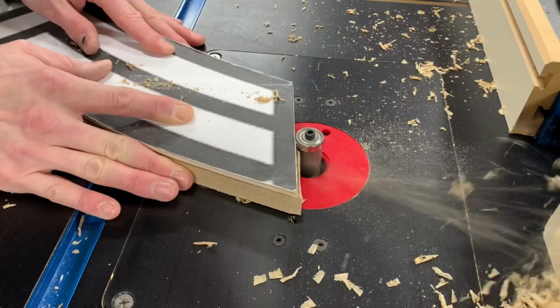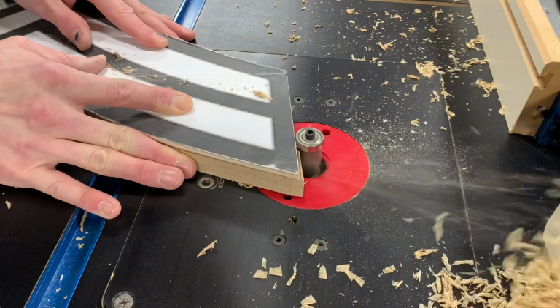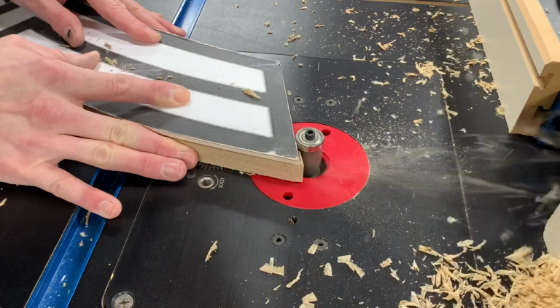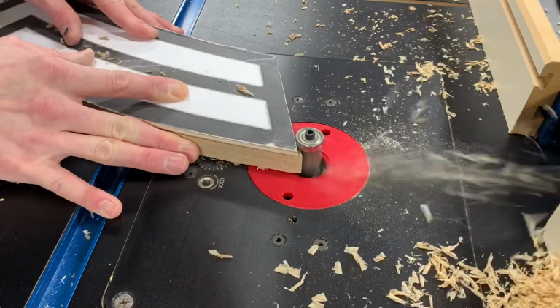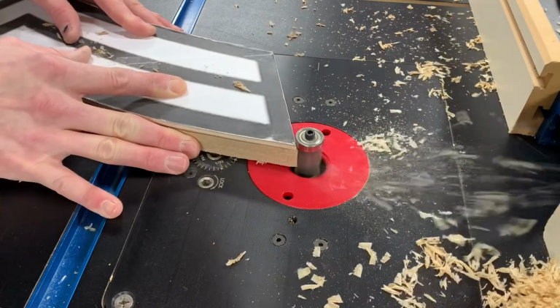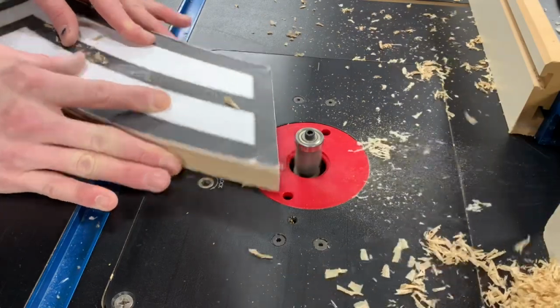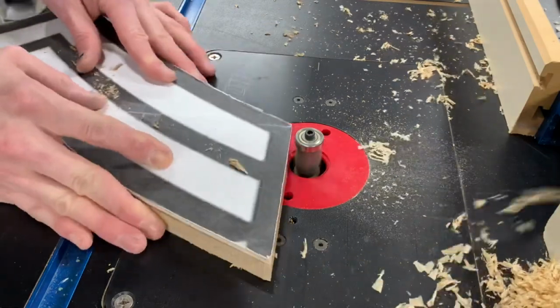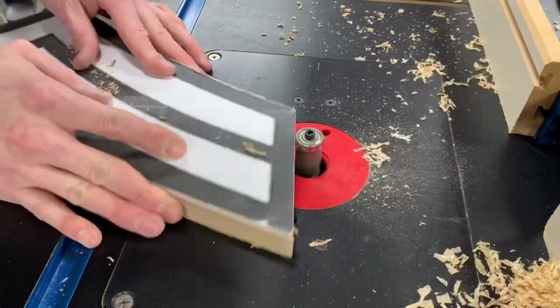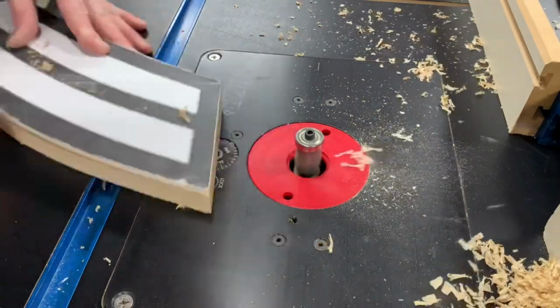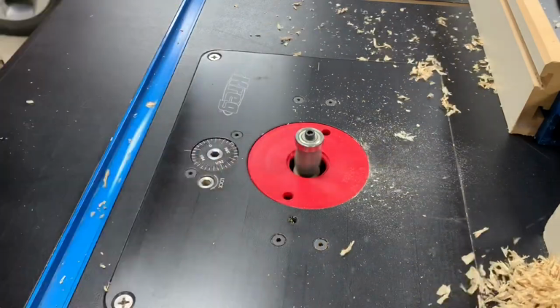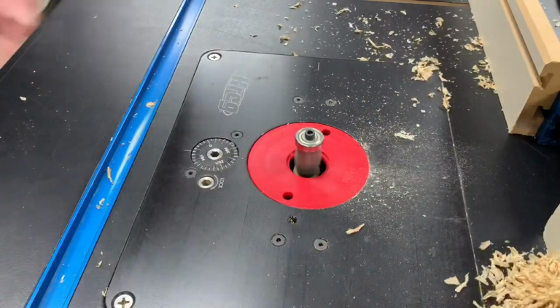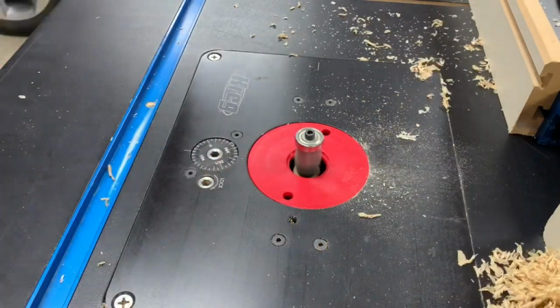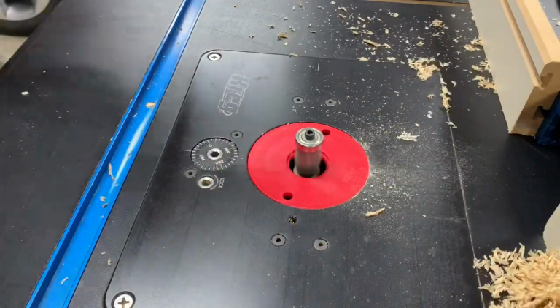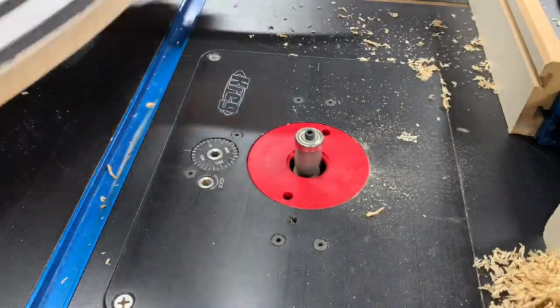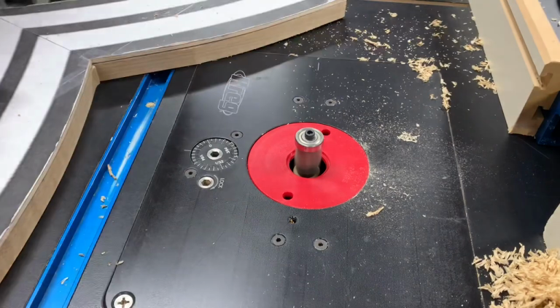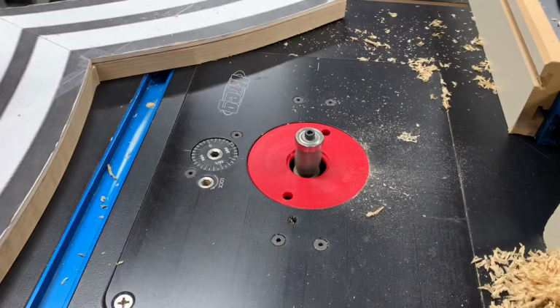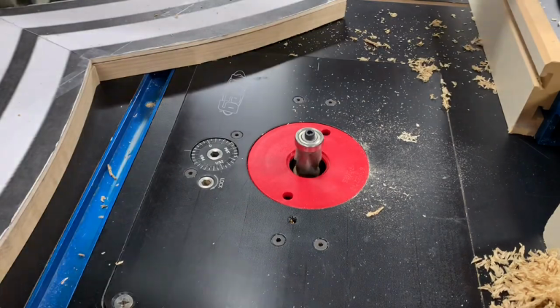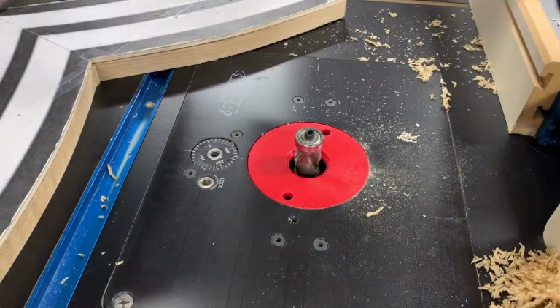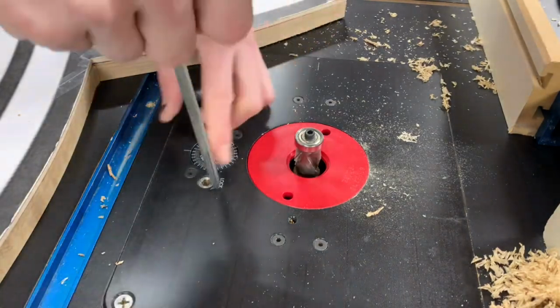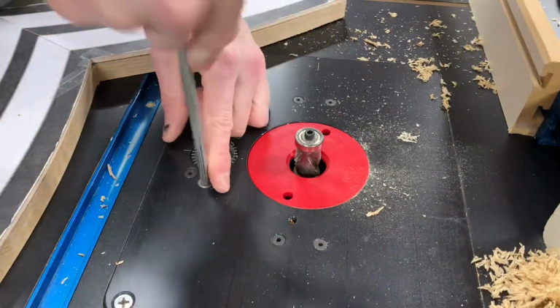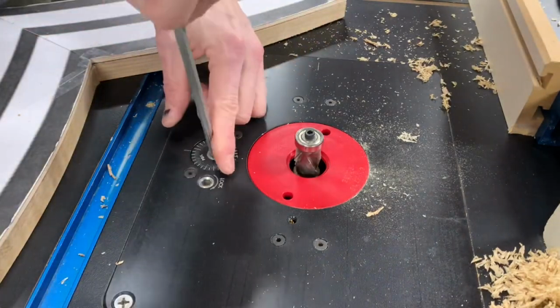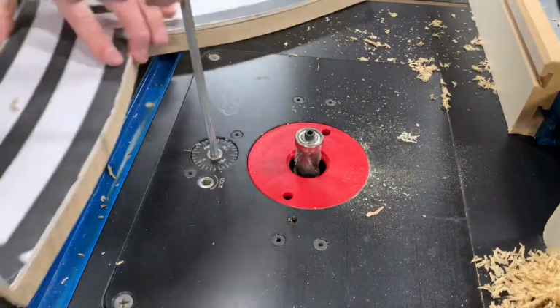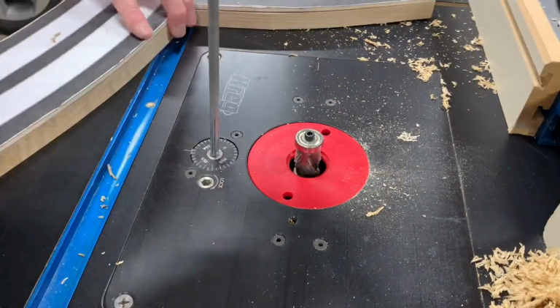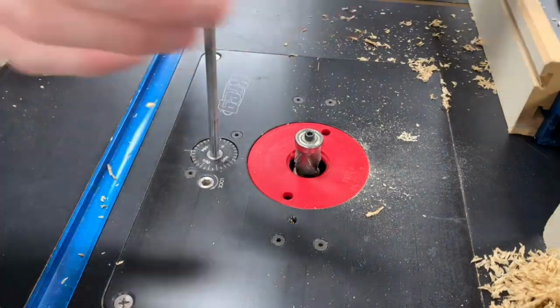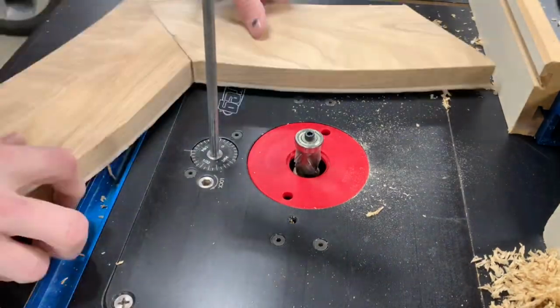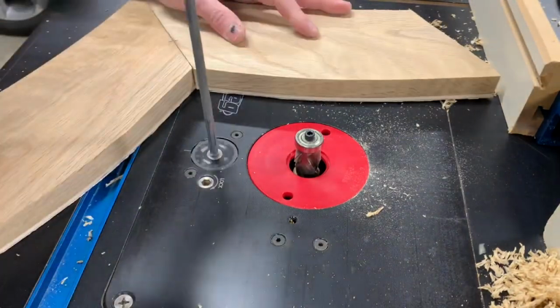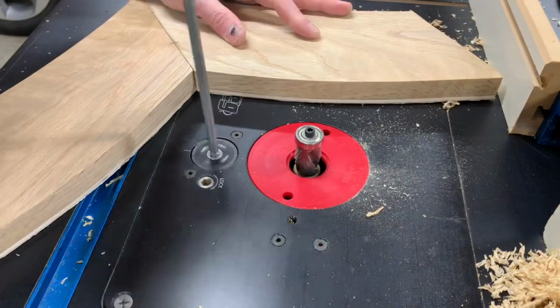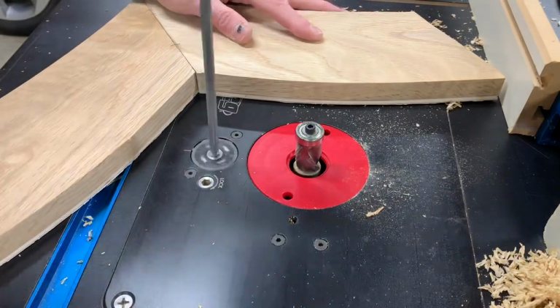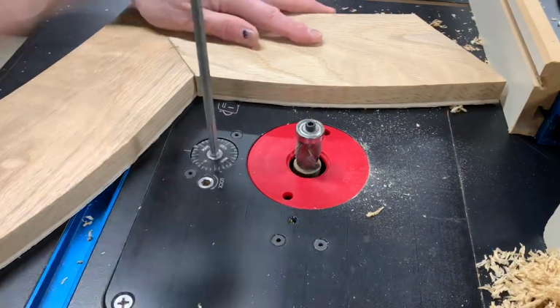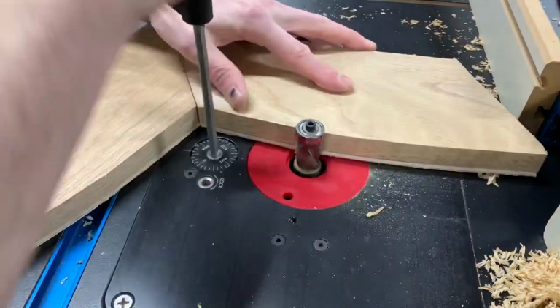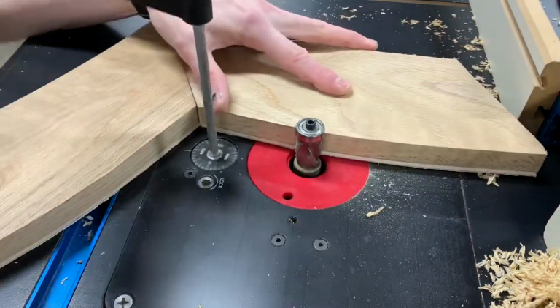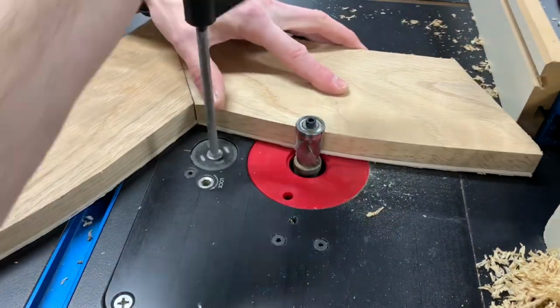To deal with this when using a pattern template, it's useful to have a bit that has a bearing on both the top and bottom. Once I've completed my first set of cuts, I can flip the piece over to reorient the grain direction, raise the bit up, and continue on.